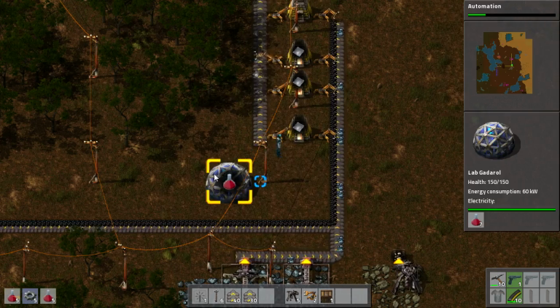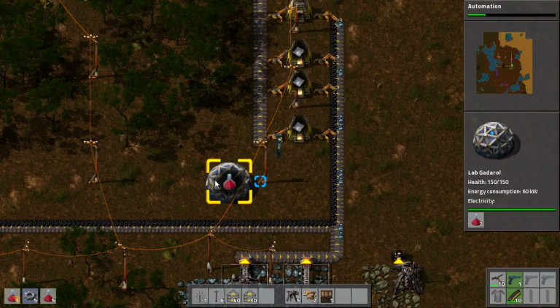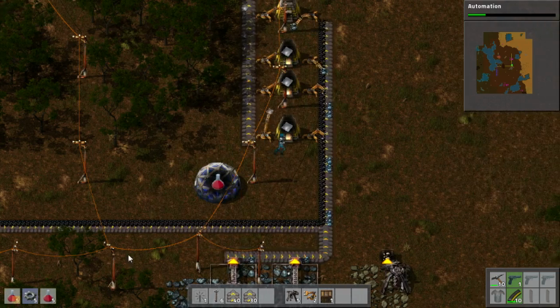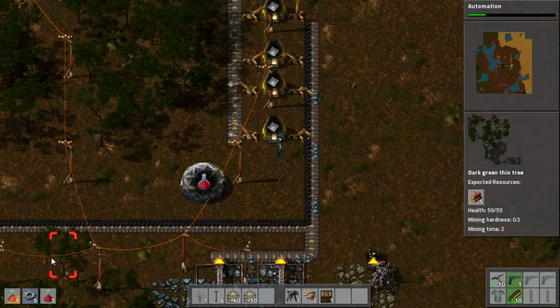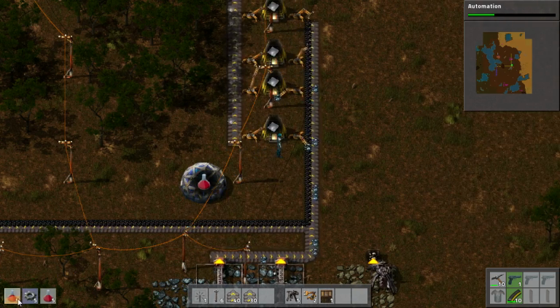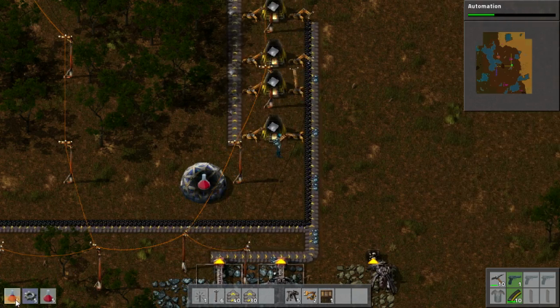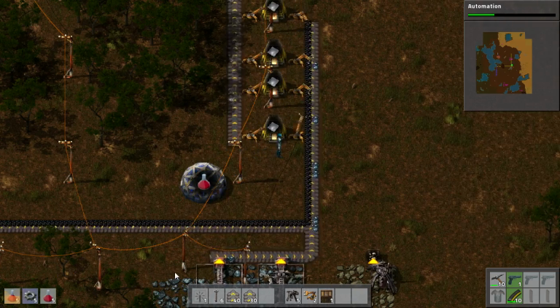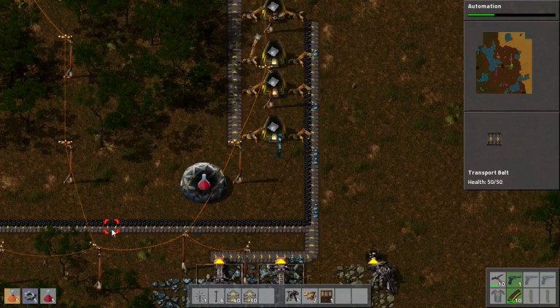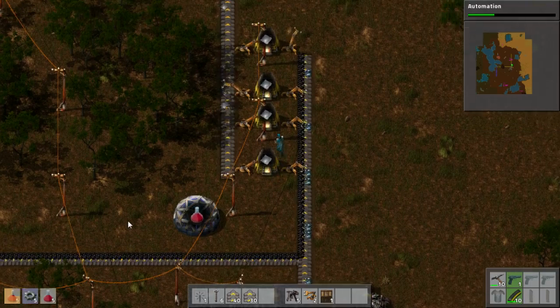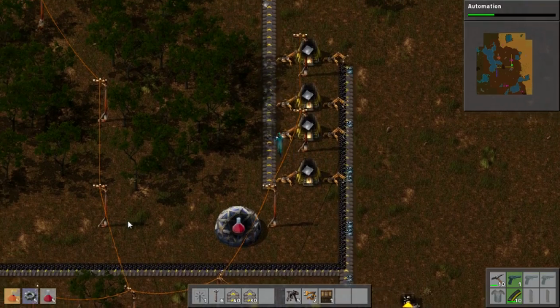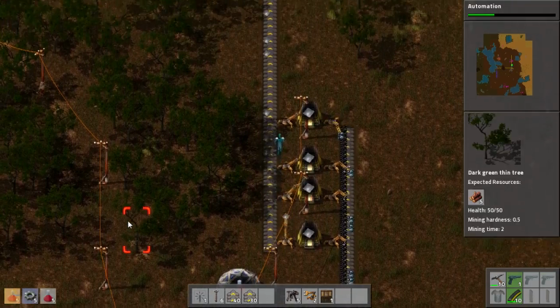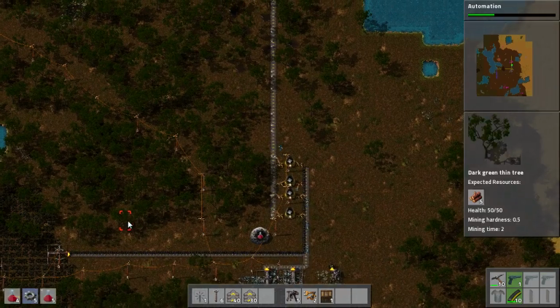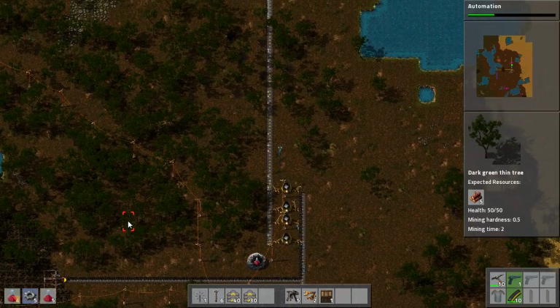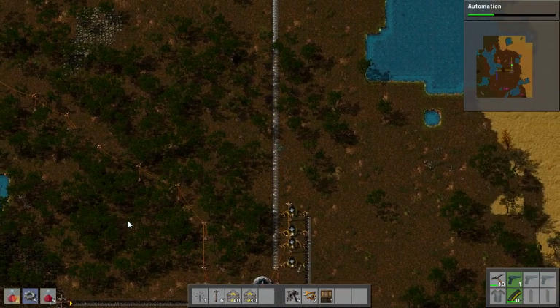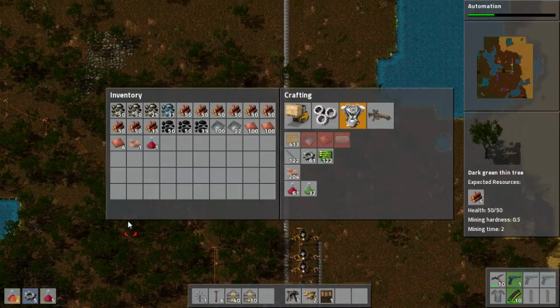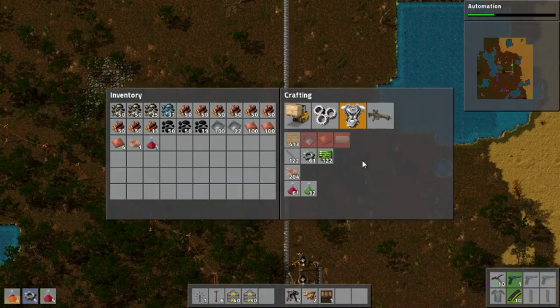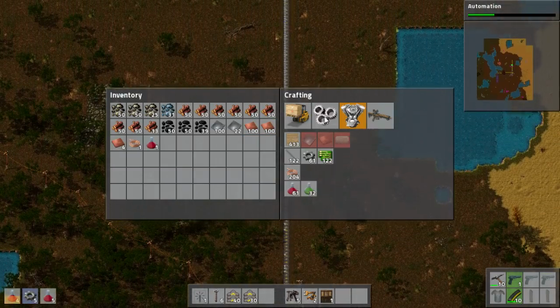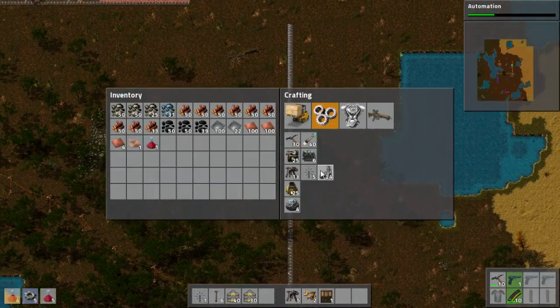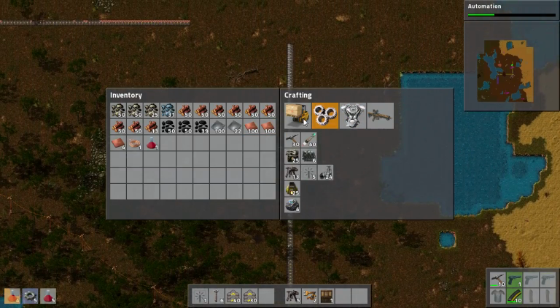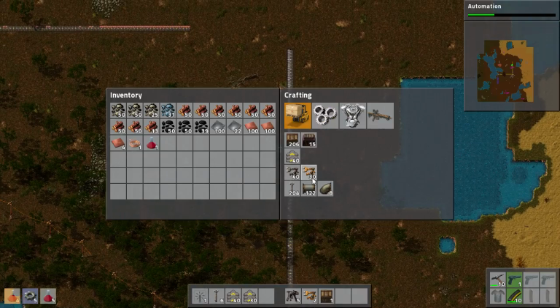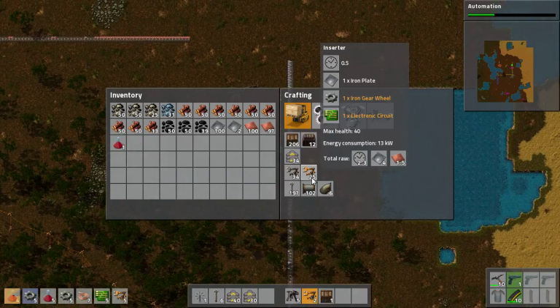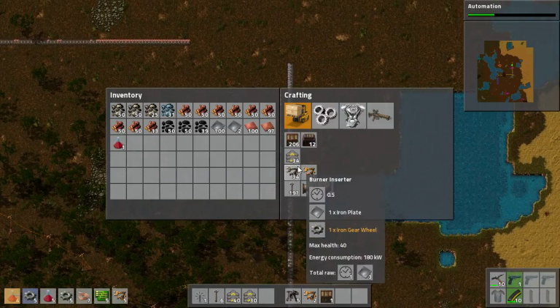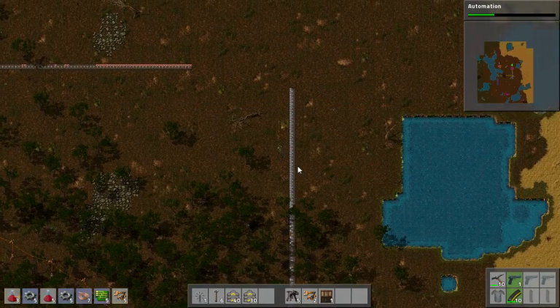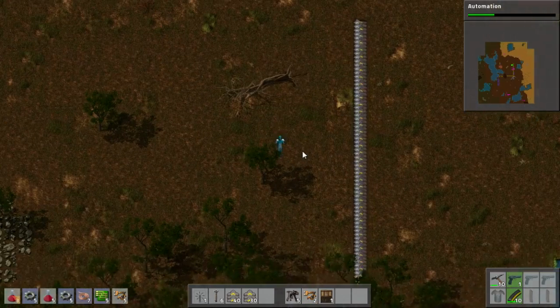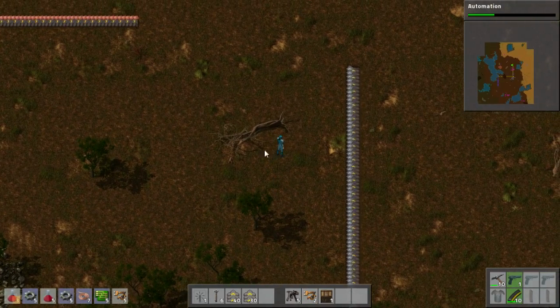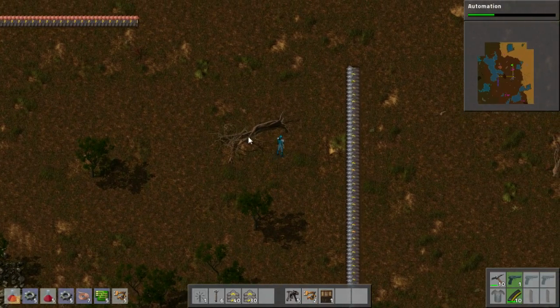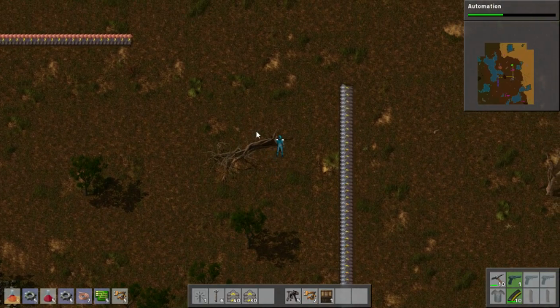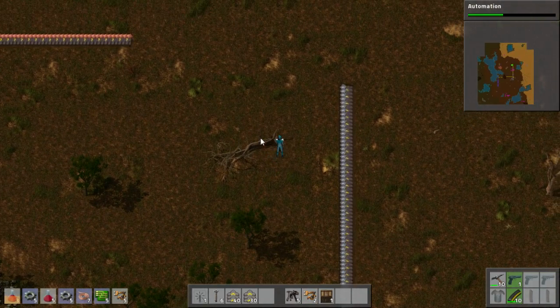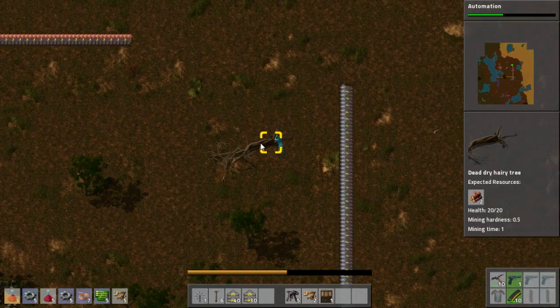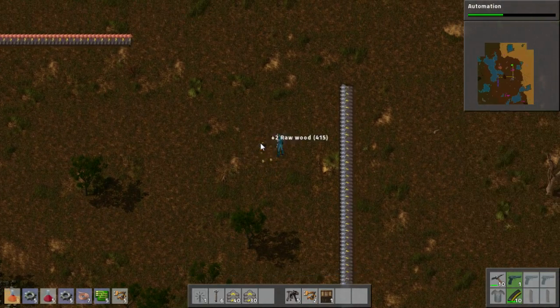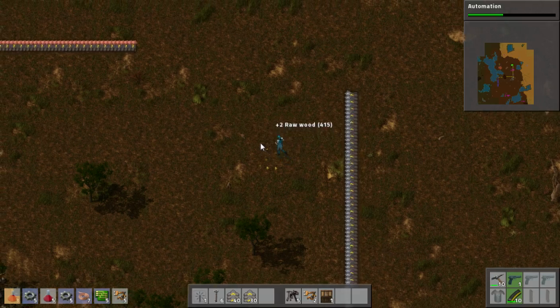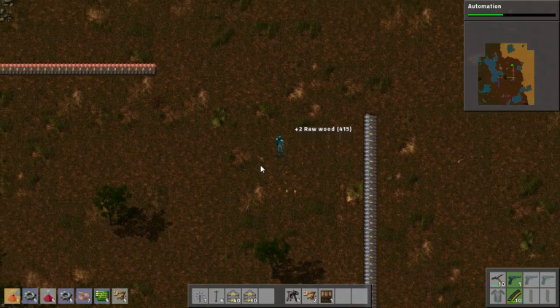So that's all we need there, and we'll also research the next 10 as well while we're going. While that's building, I'm going to need a couple more inserters — I think I have enough transport belt as well to do me.